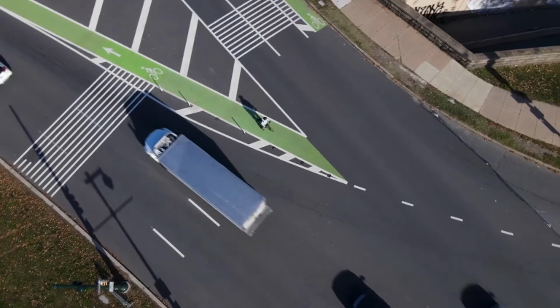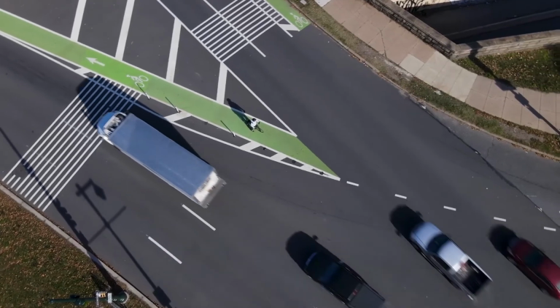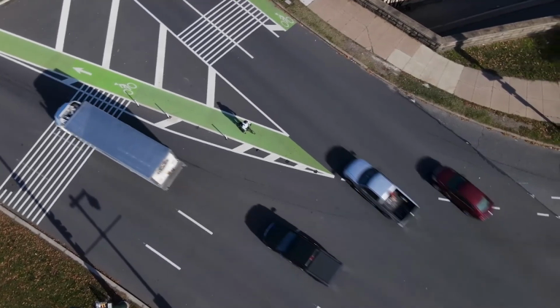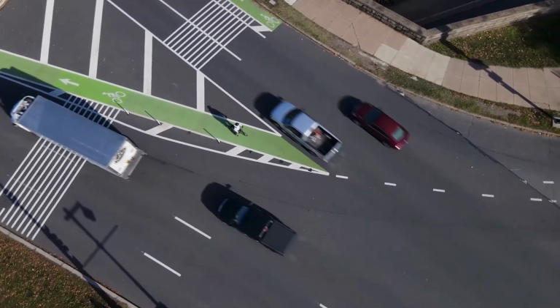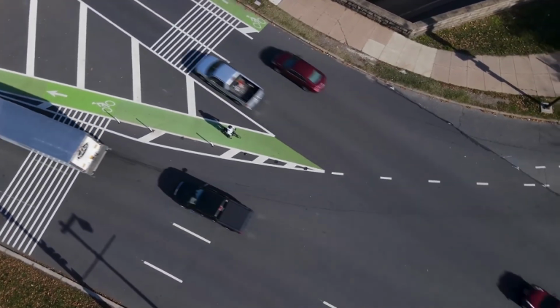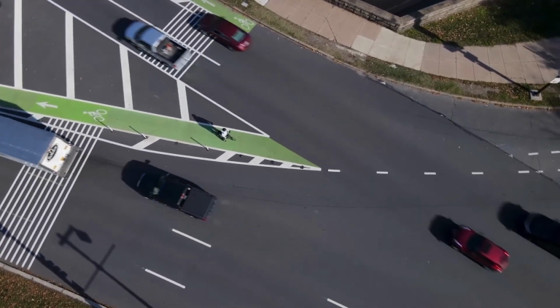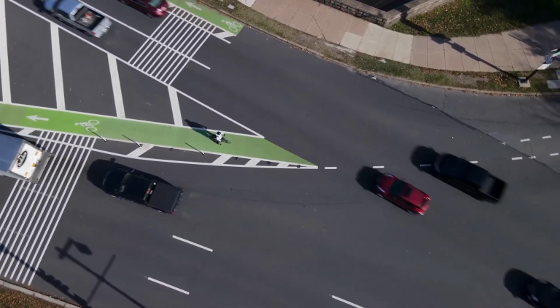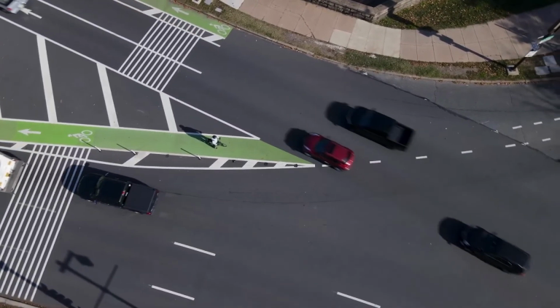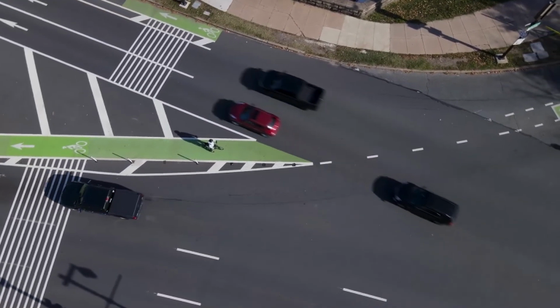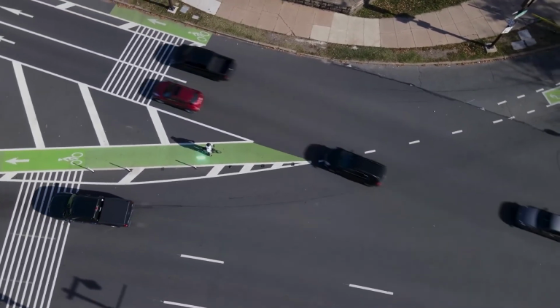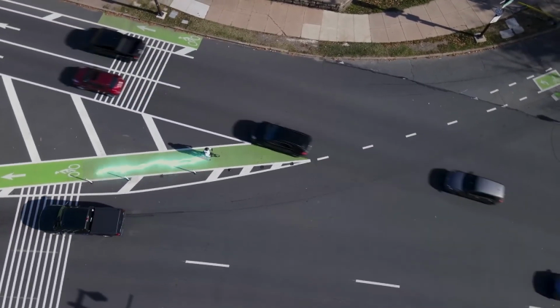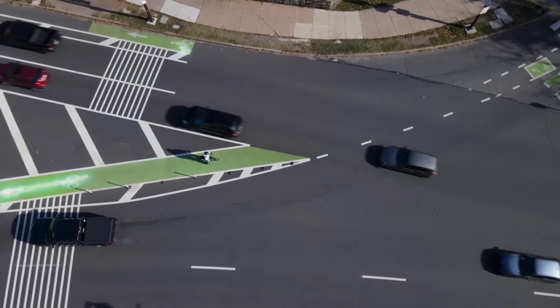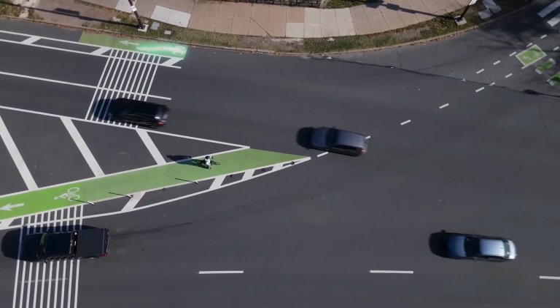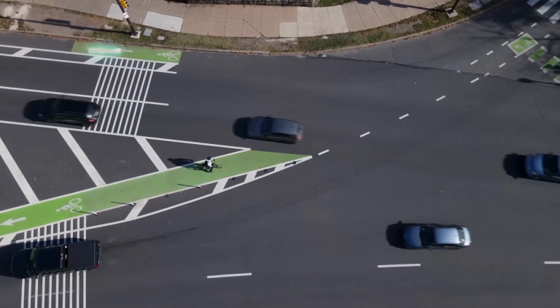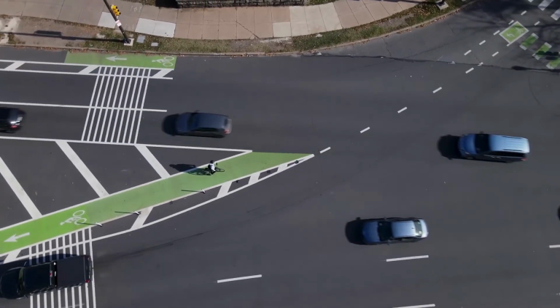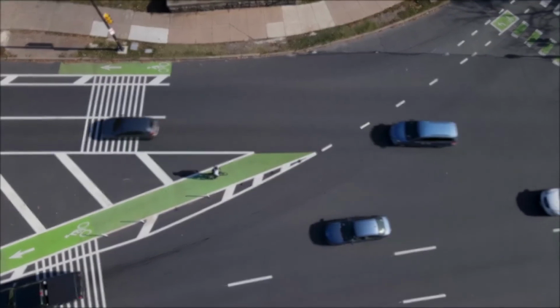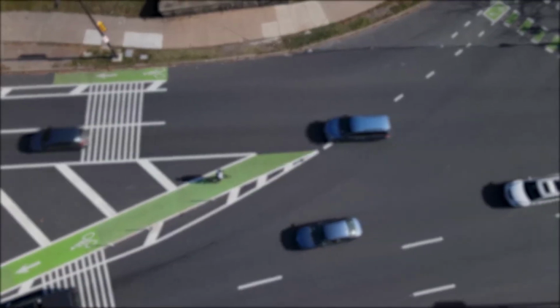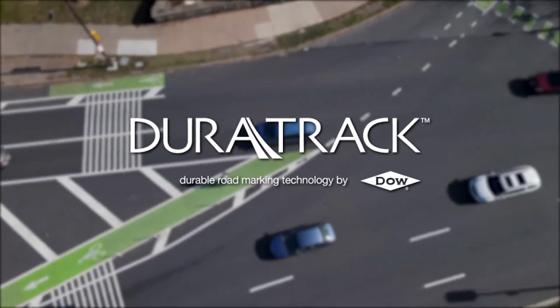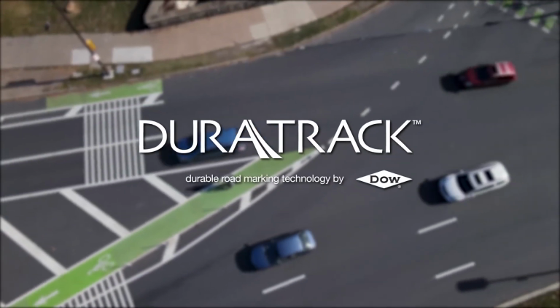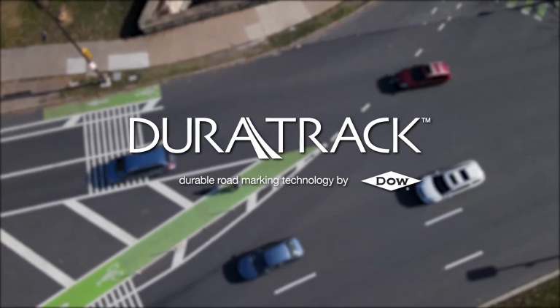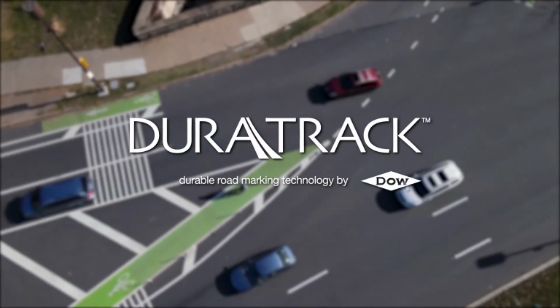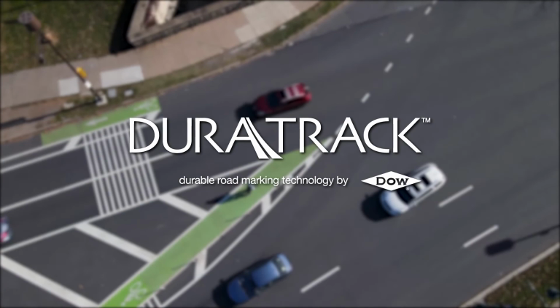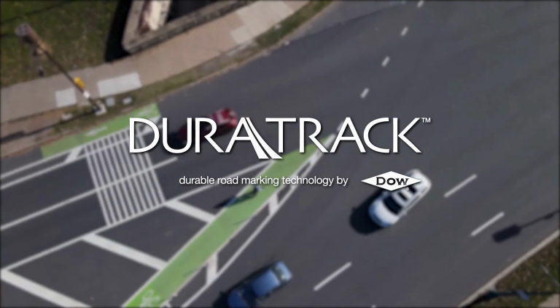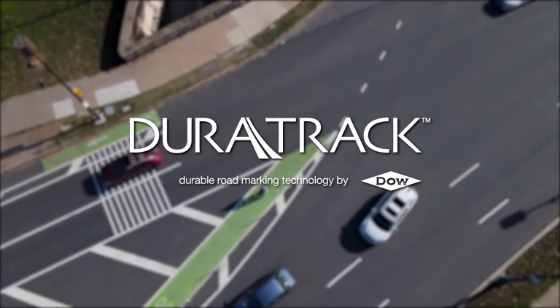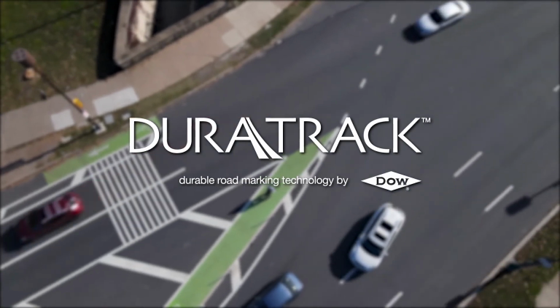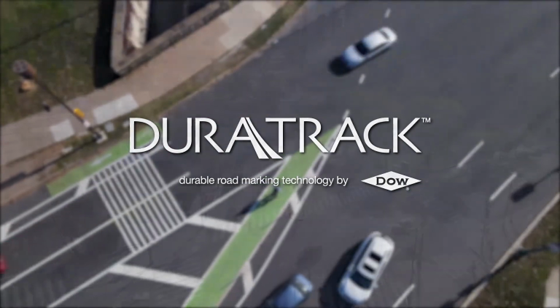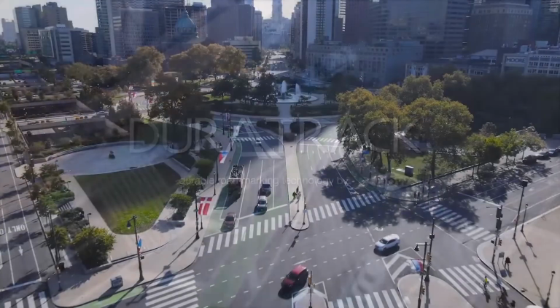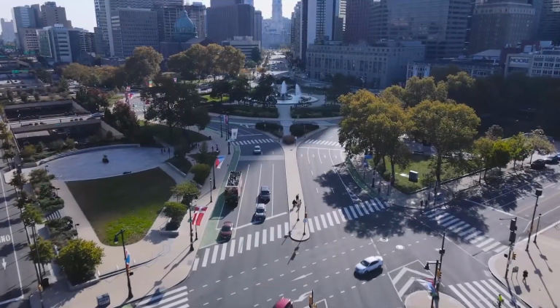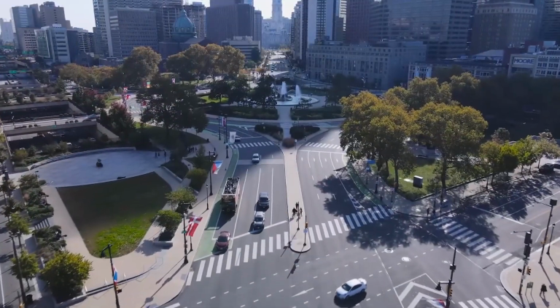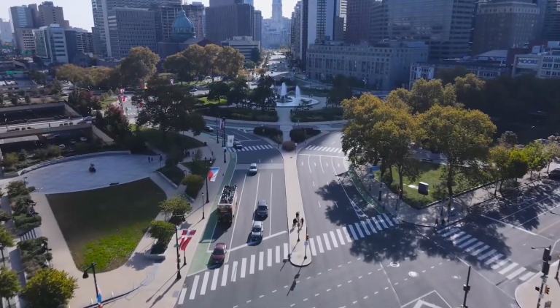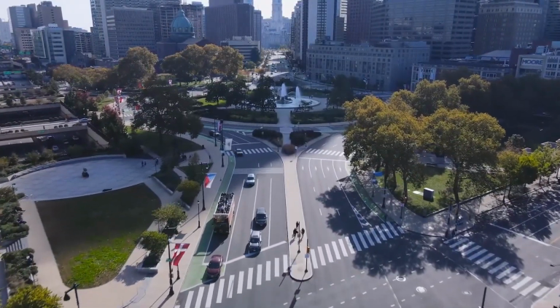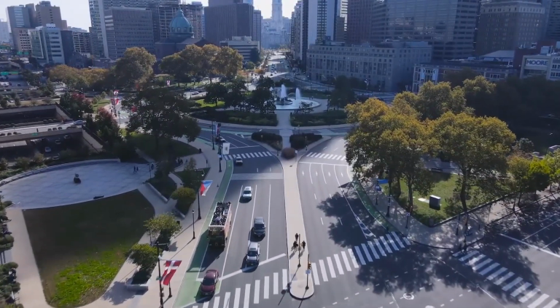Safe, innovative, affordable, and proven — road marking technology is critical for improving bike lanes. Choose green for your city's bike lanes.